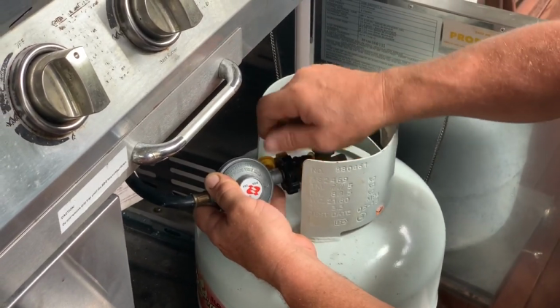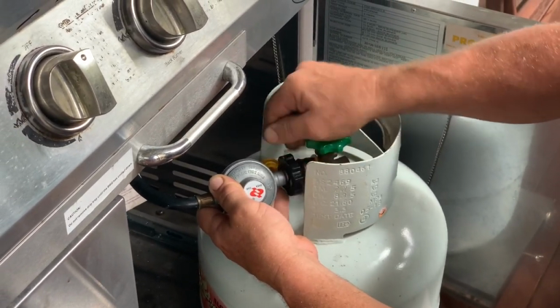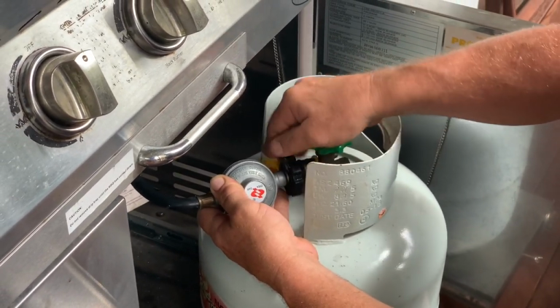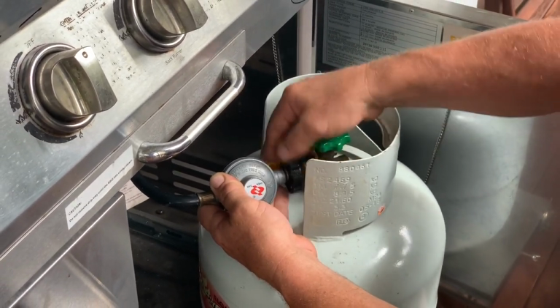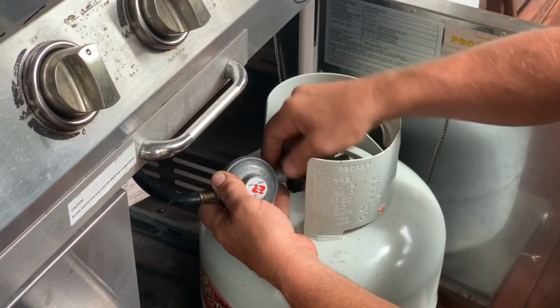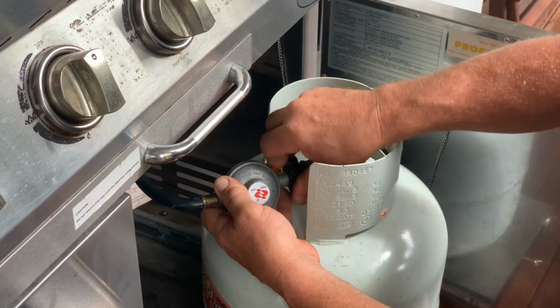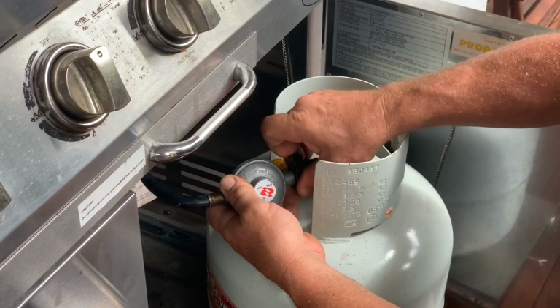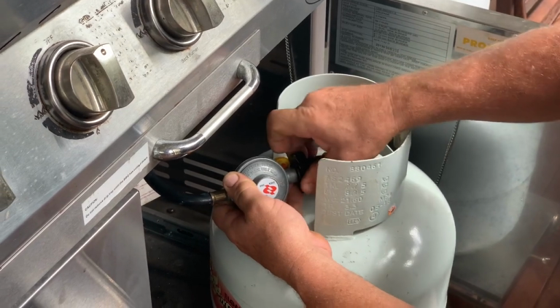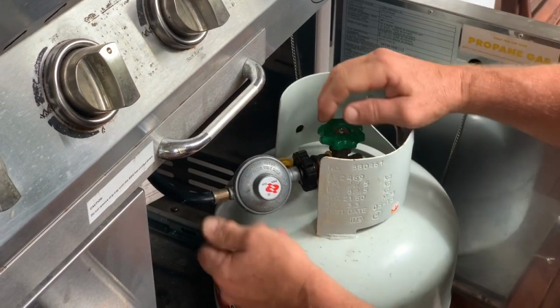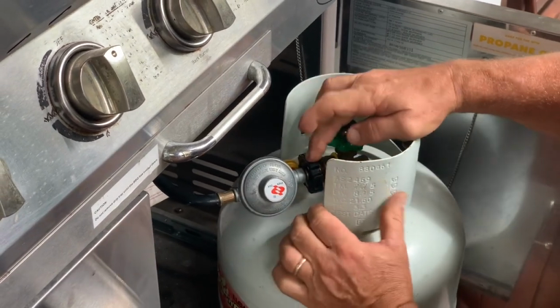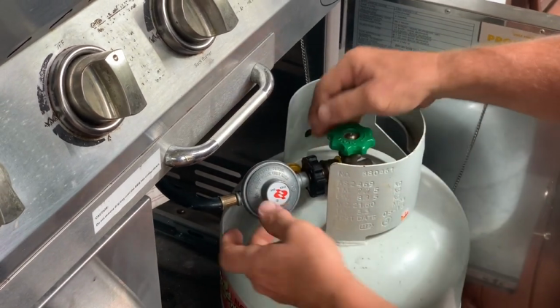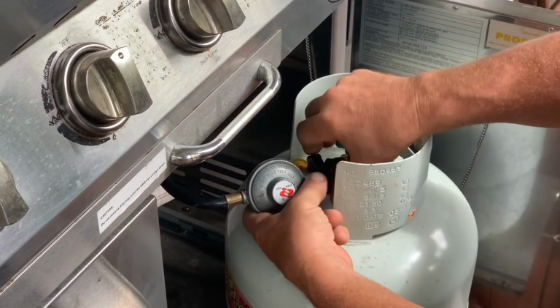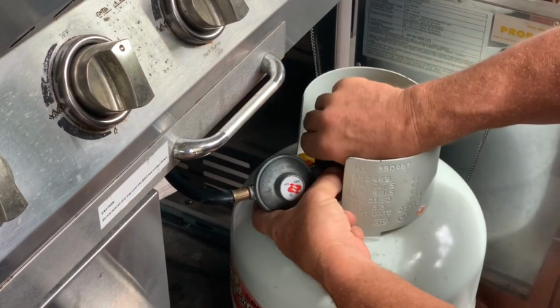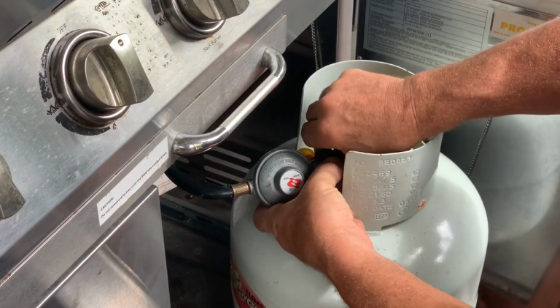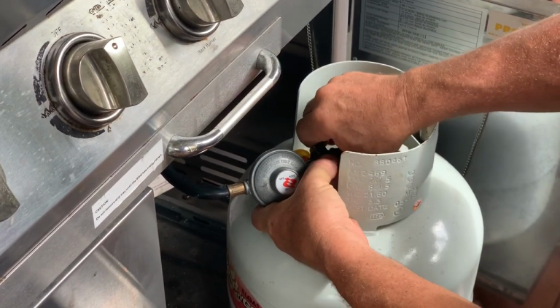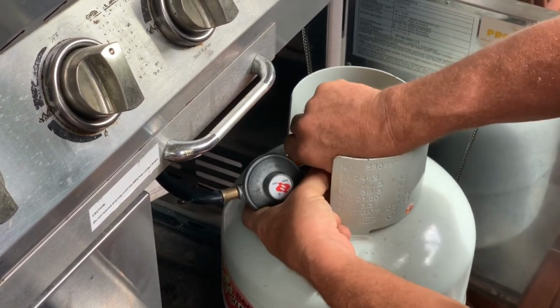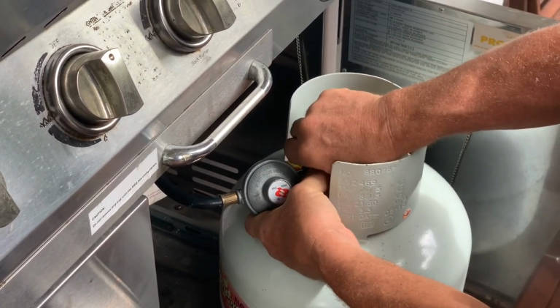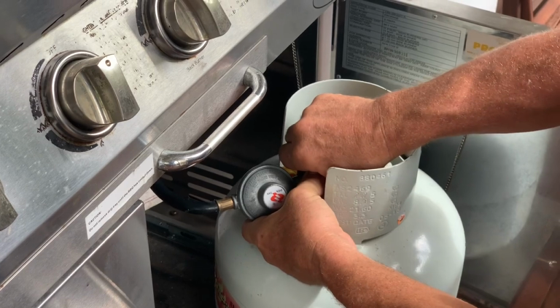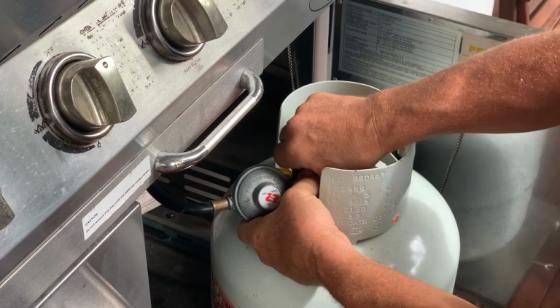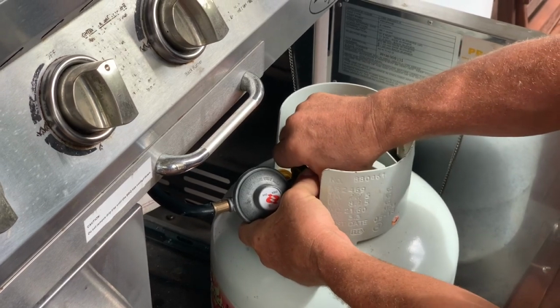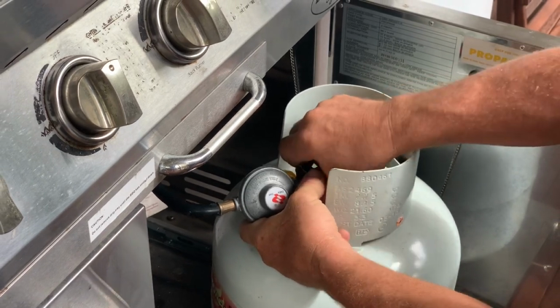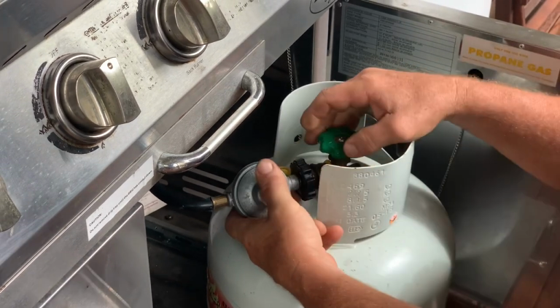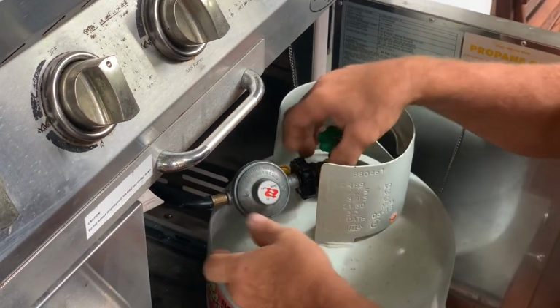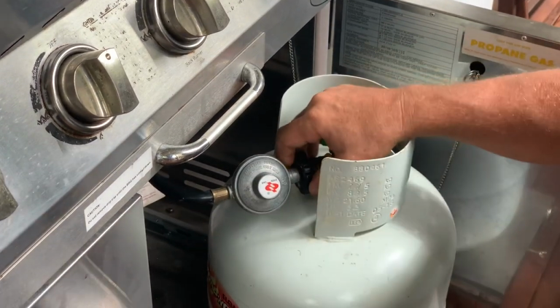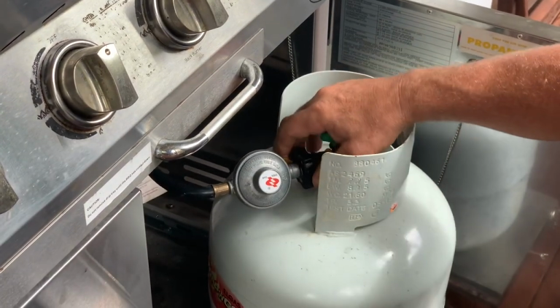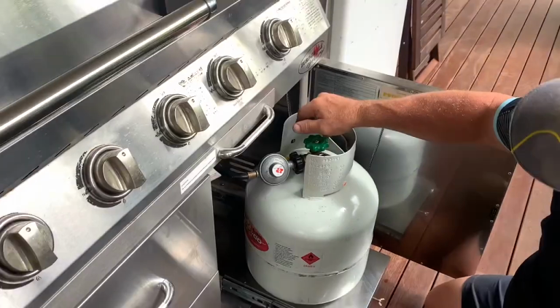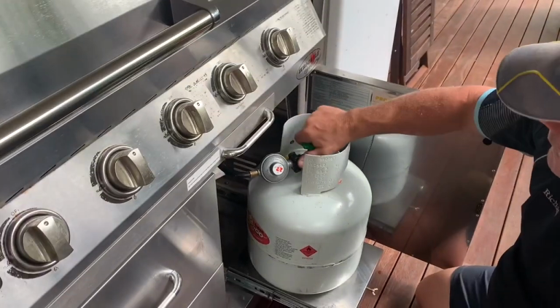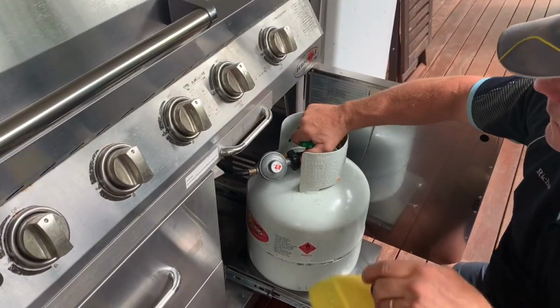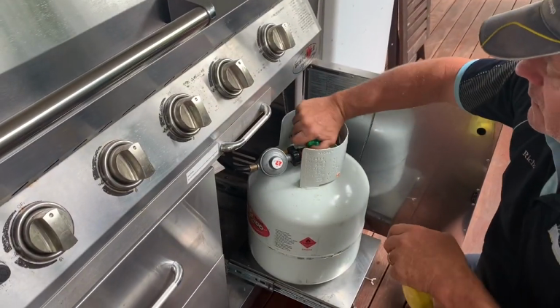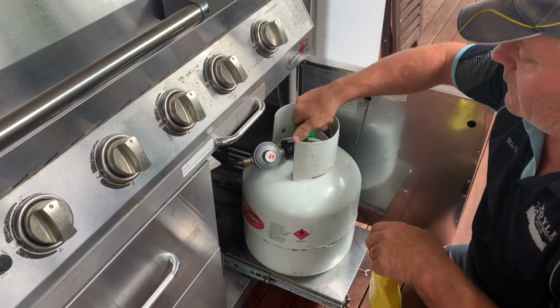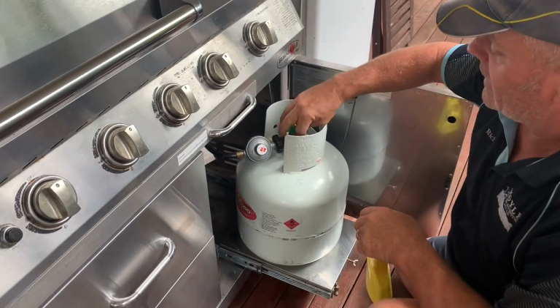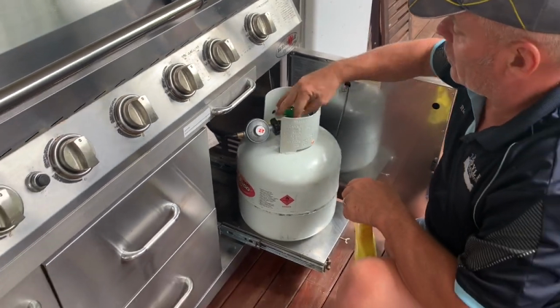This has got a hand-tightening nut on it right here — just nice and tight, hand tight. Then once that's done, turn your gas bottle on.